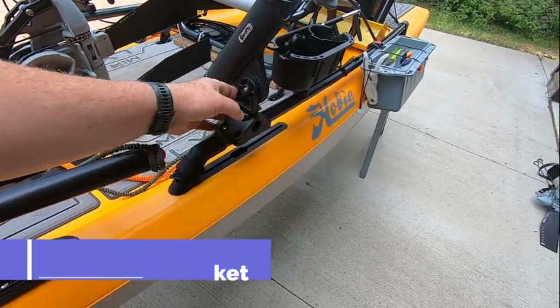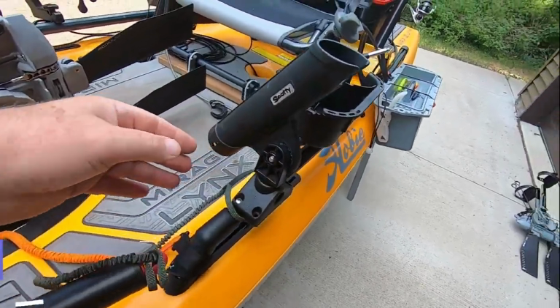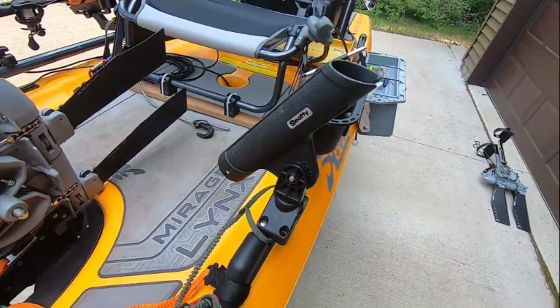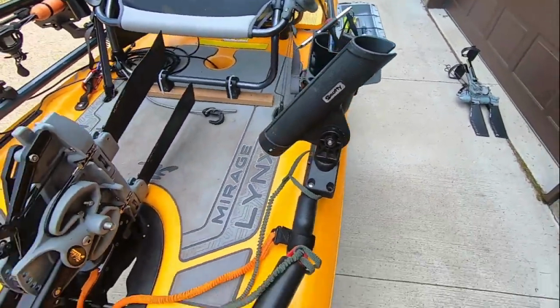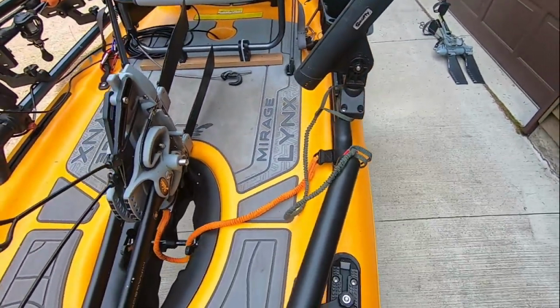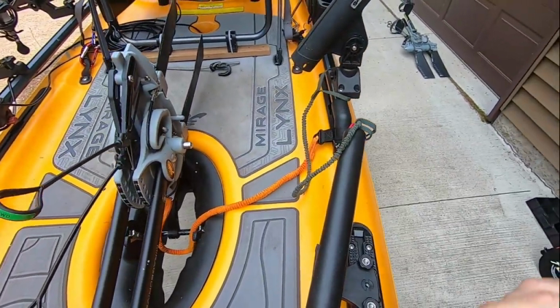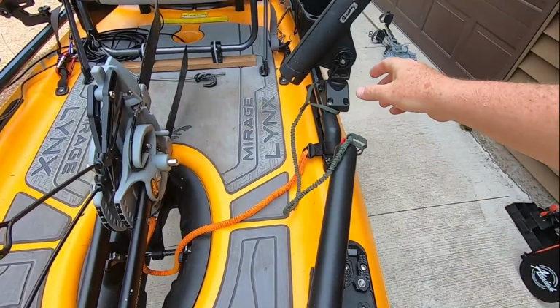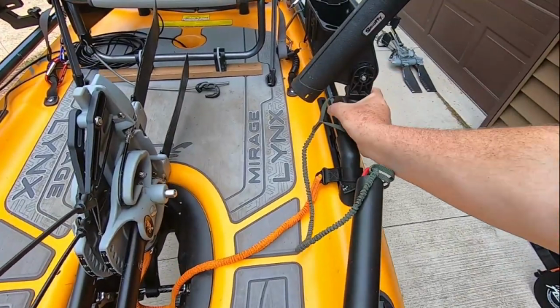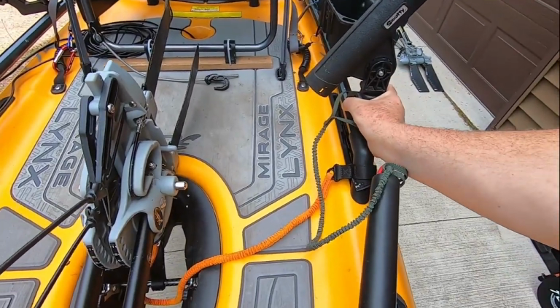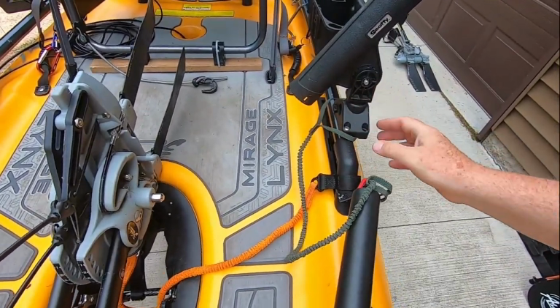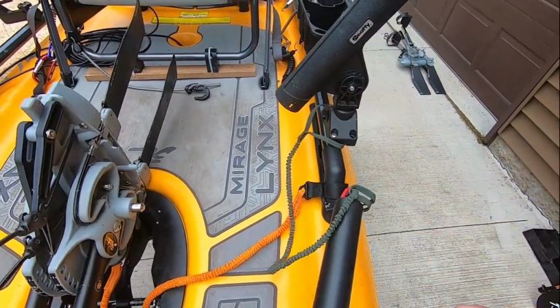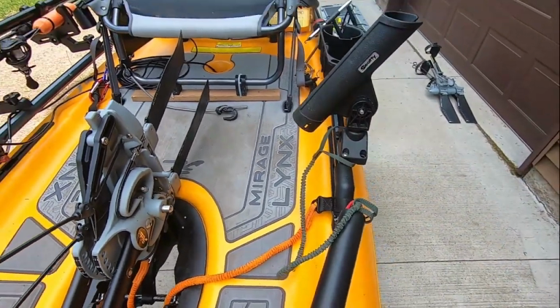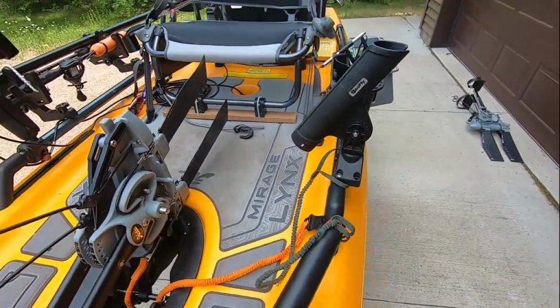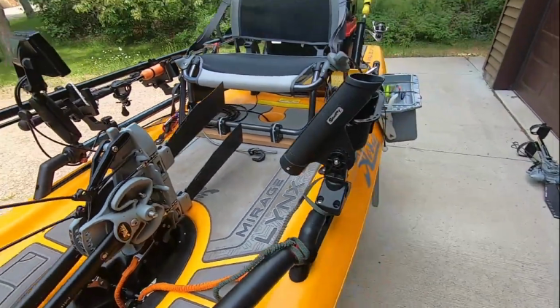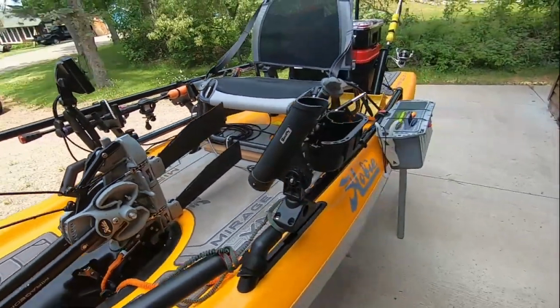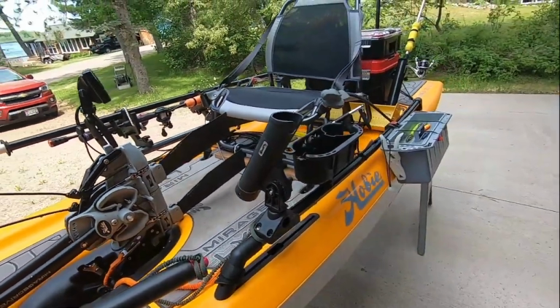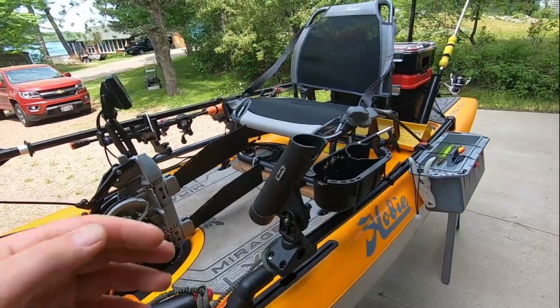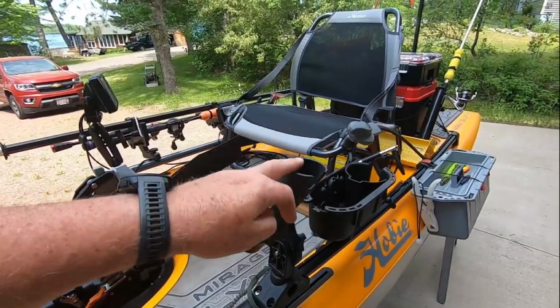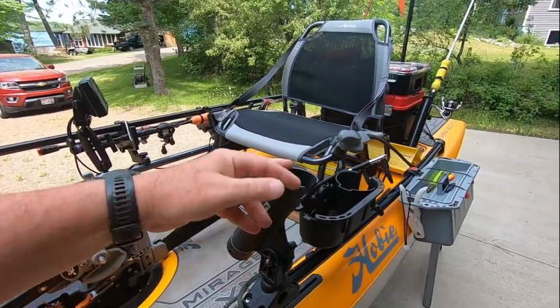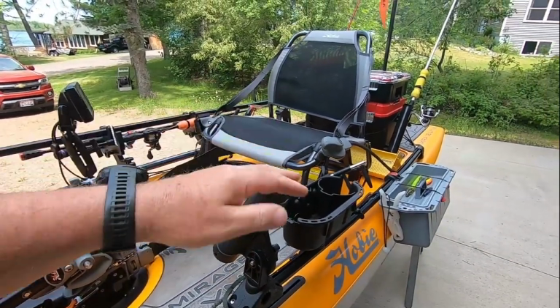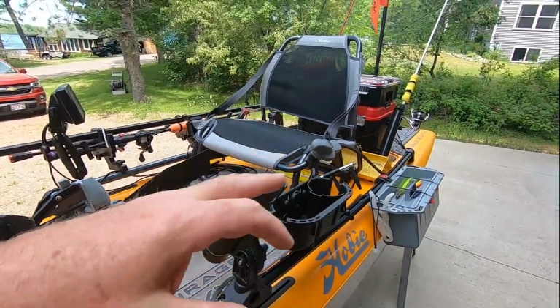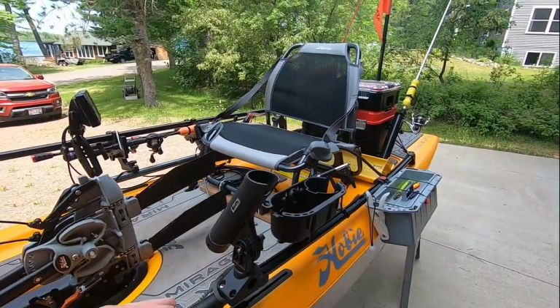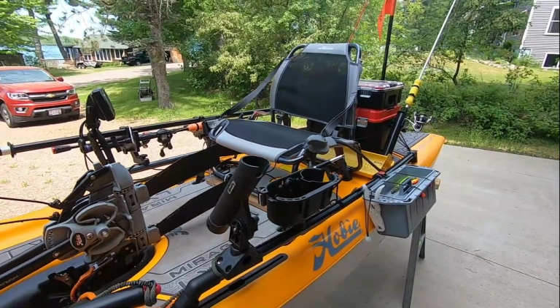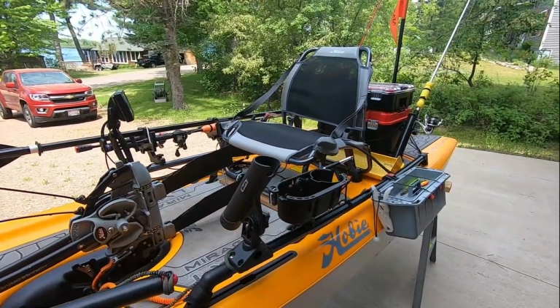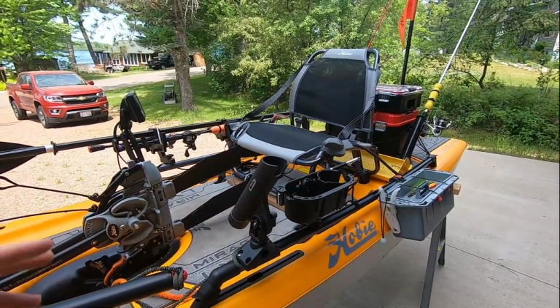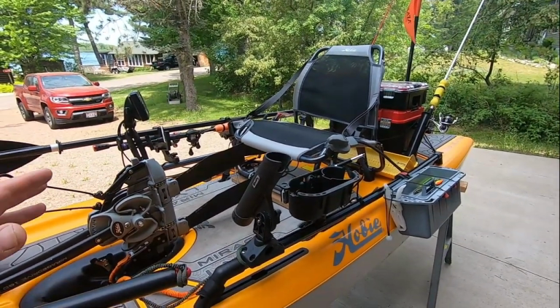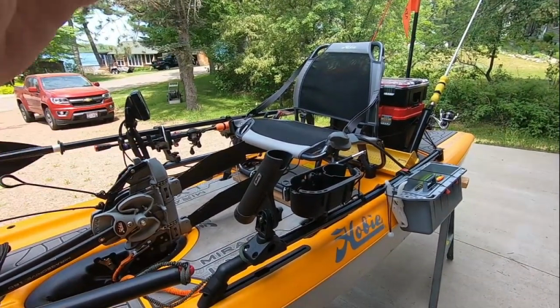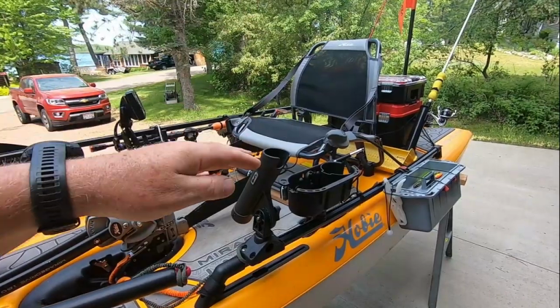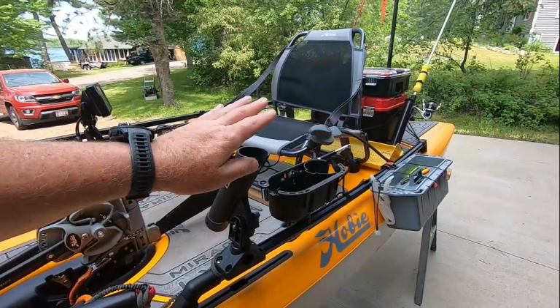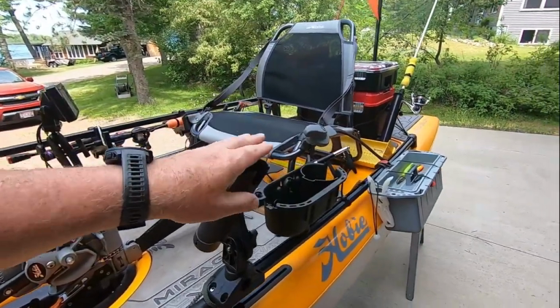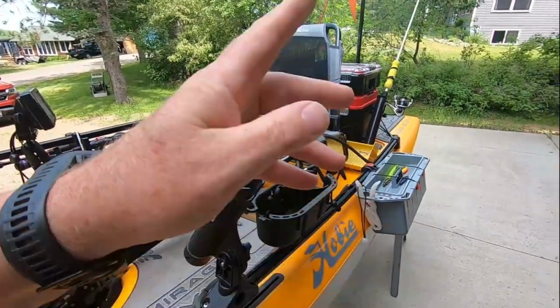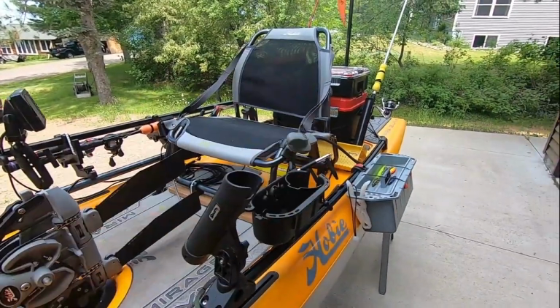The push button is on this side, right there. That's something that's just come out the last couple of years. I use this mainly for putting the rod in there after I've caught a fish so I can get the rod out of my way, but it's also good for trolling.